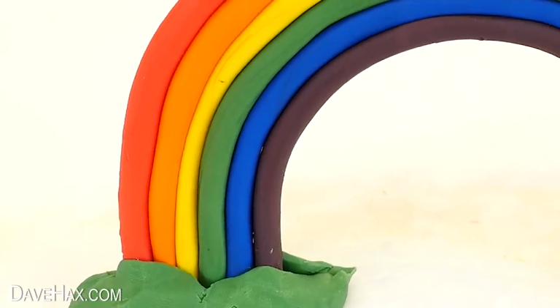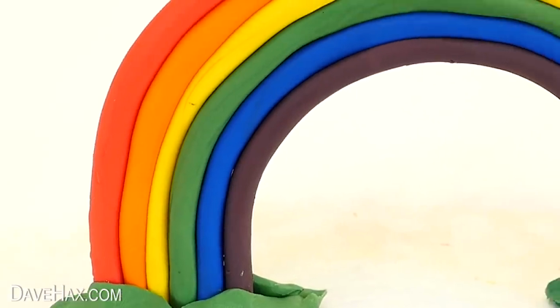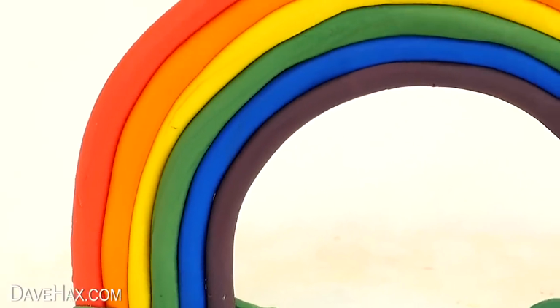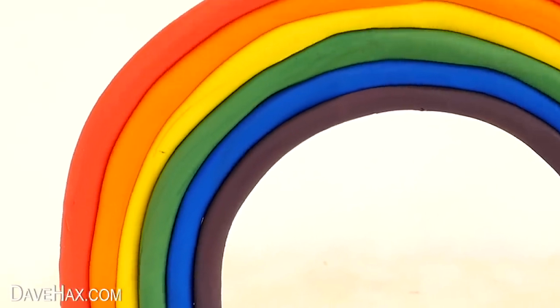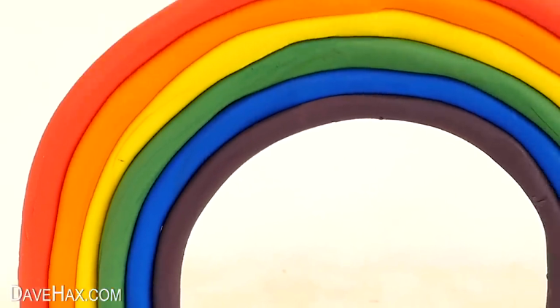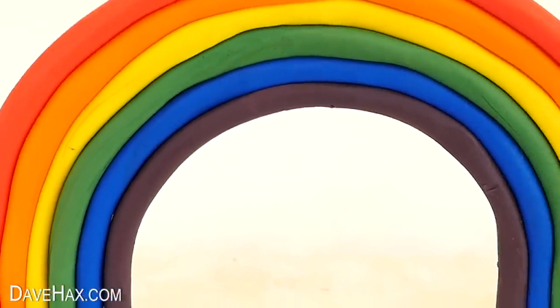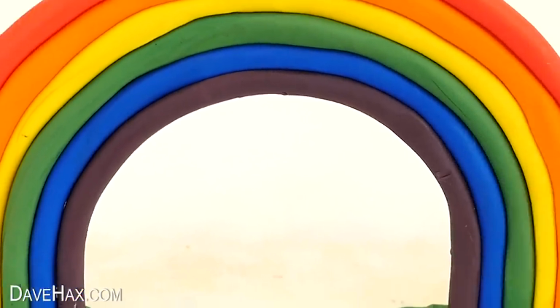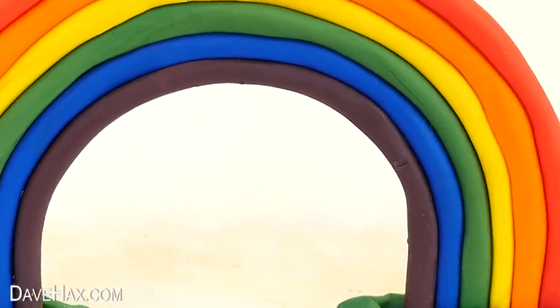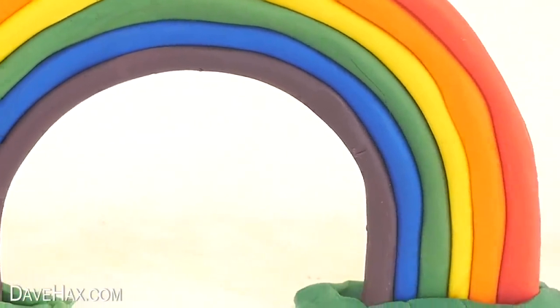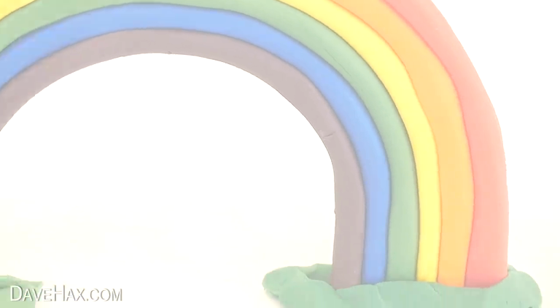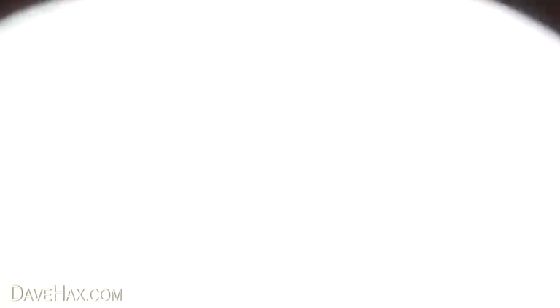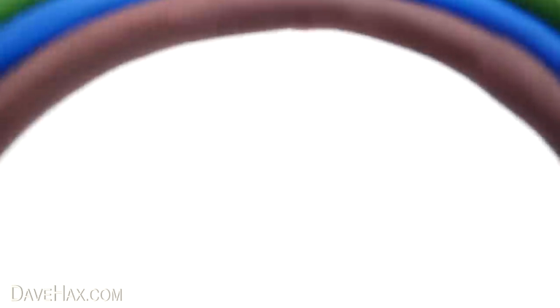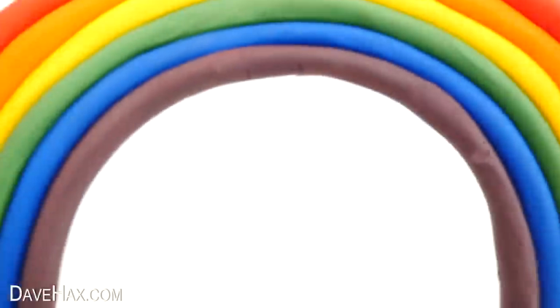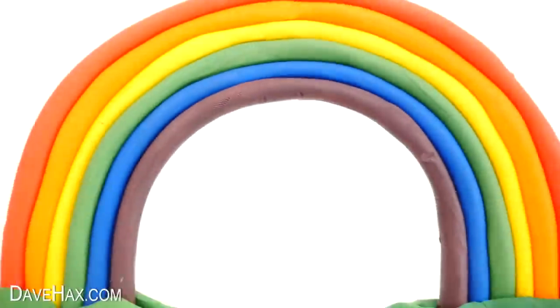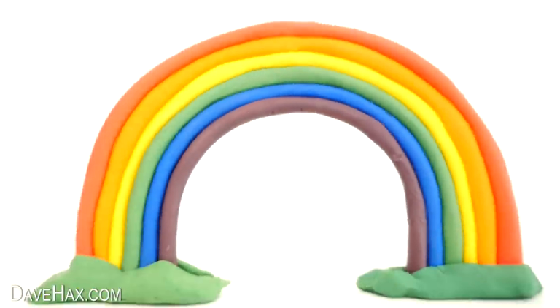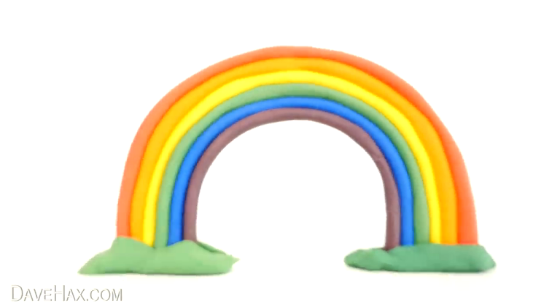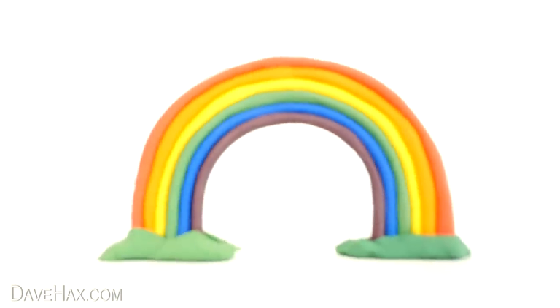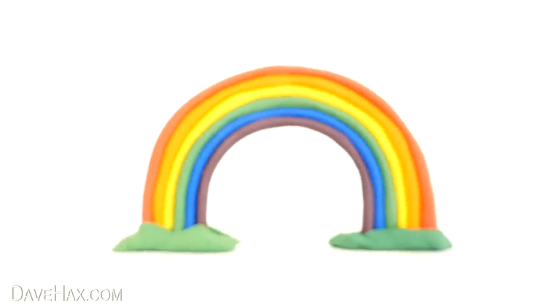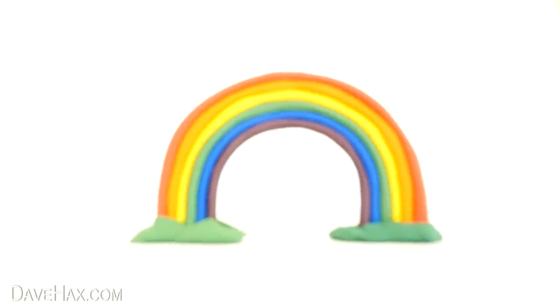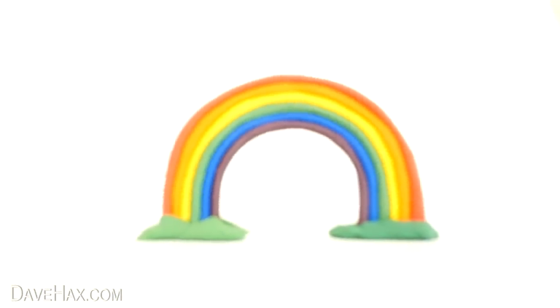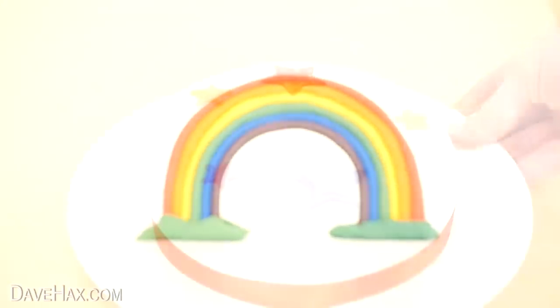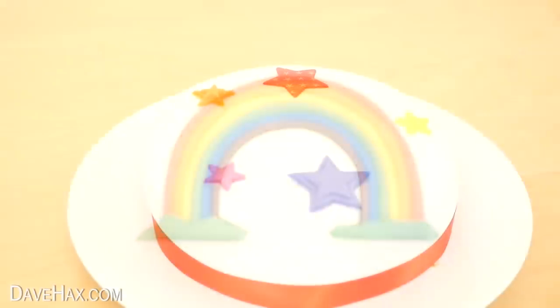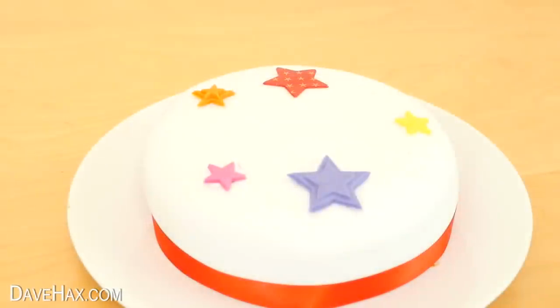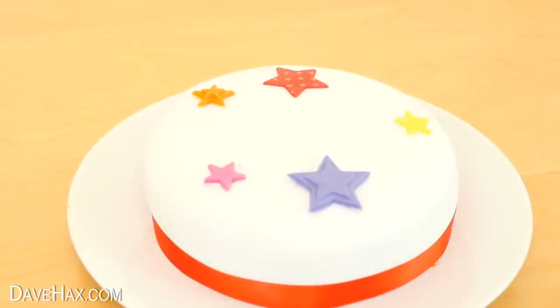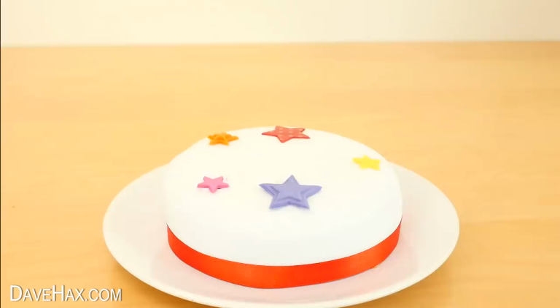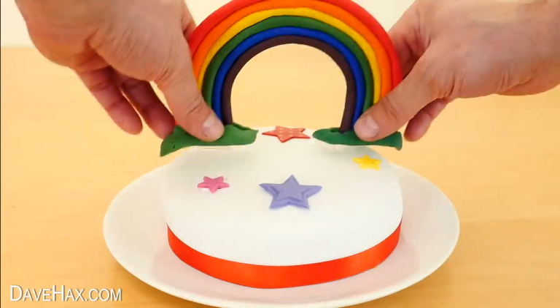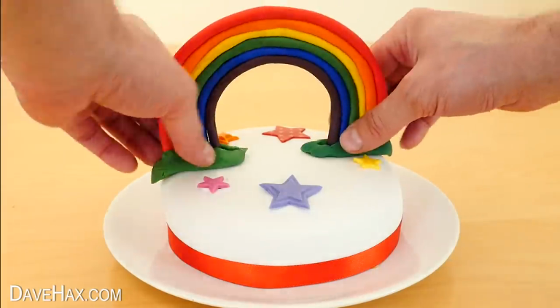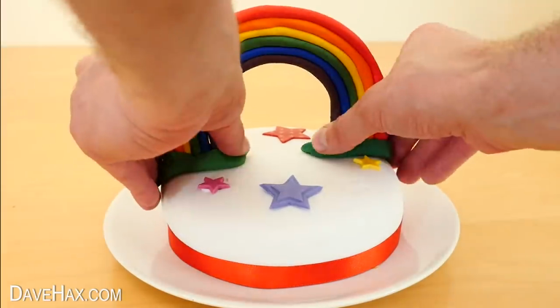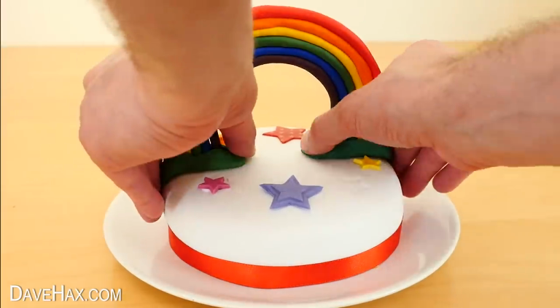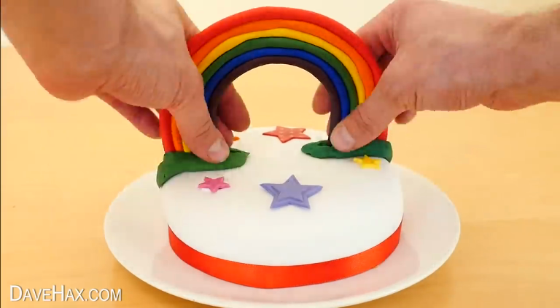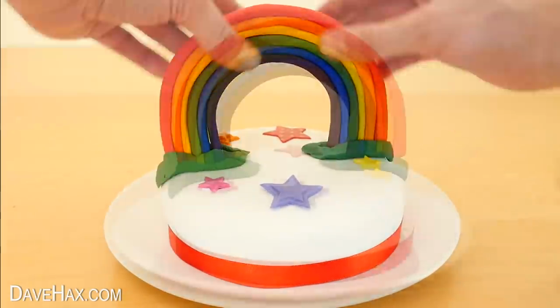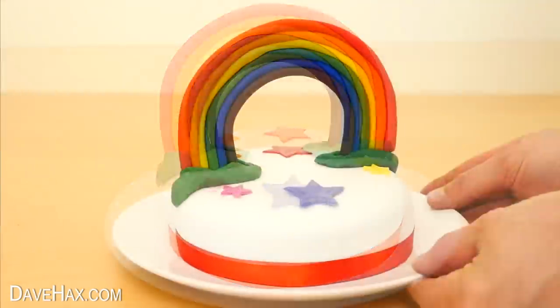It looks fantastic and it's really fun to make. If you want to you can also make them like this out of fondant icing and use it to decorate a cake.